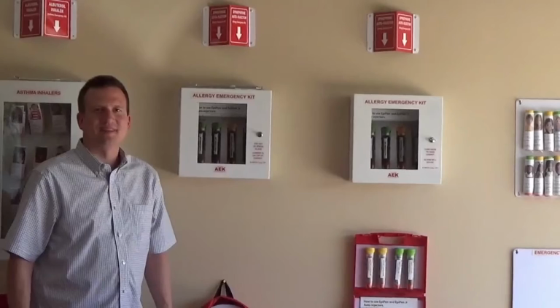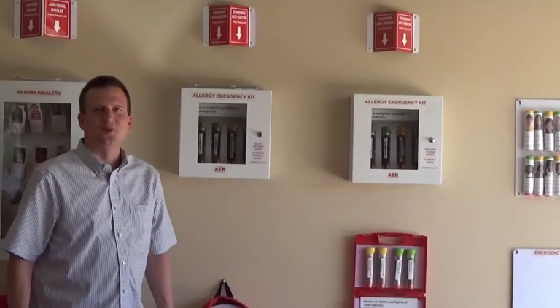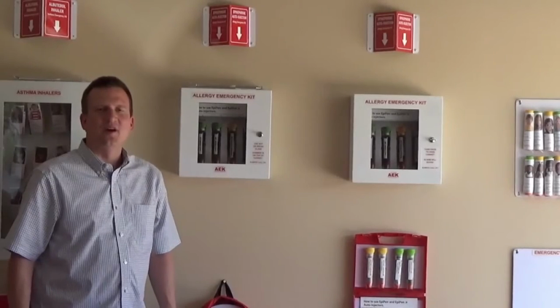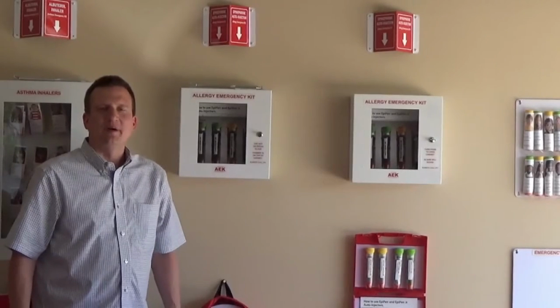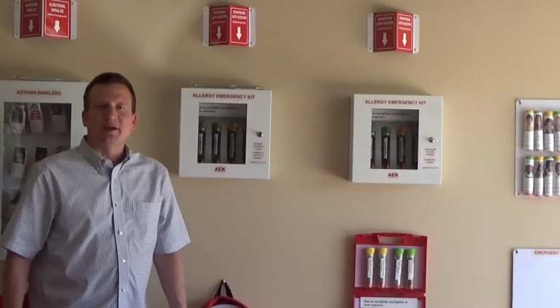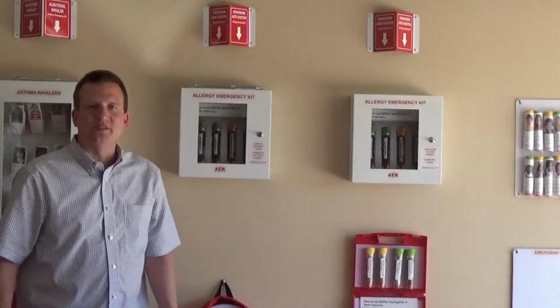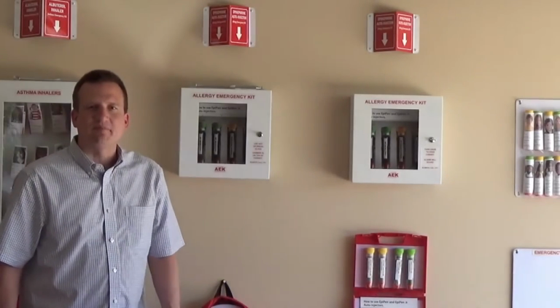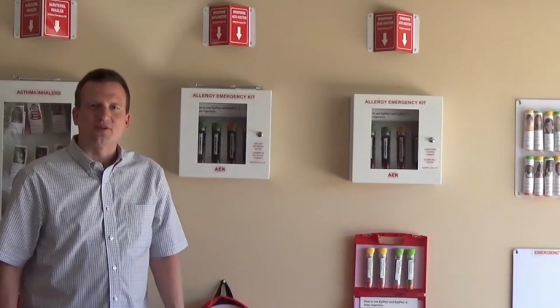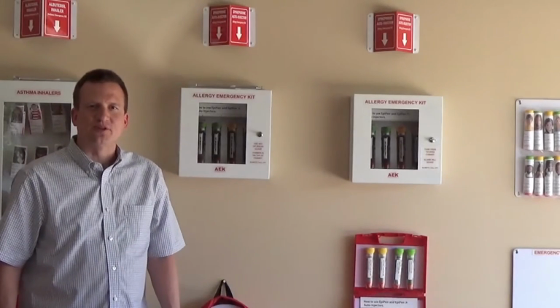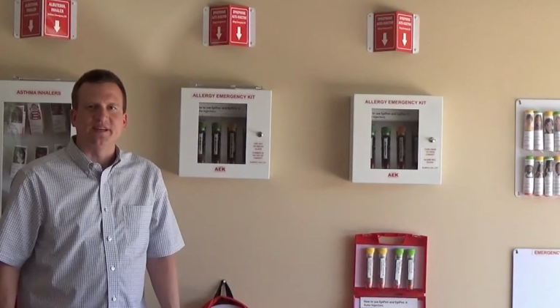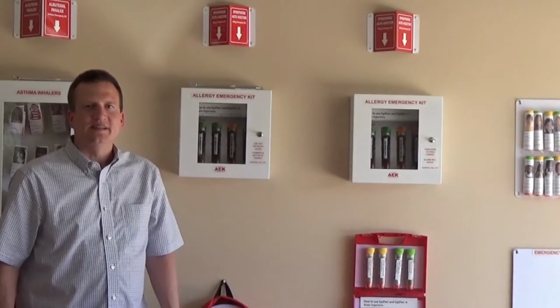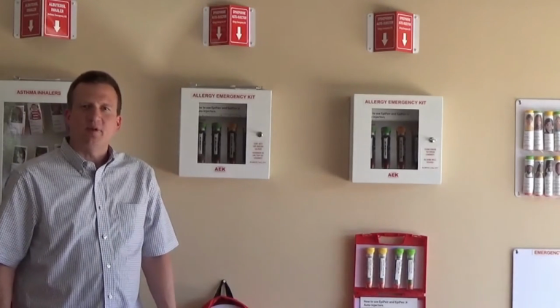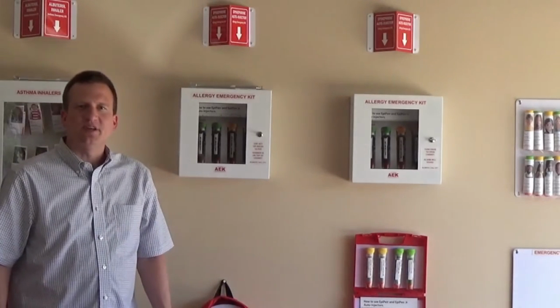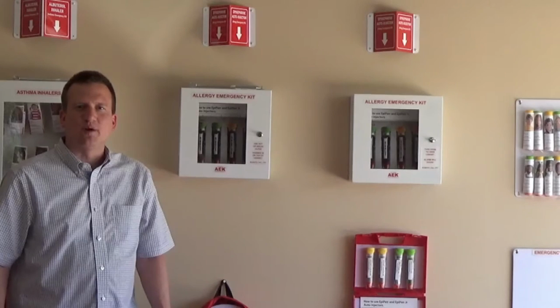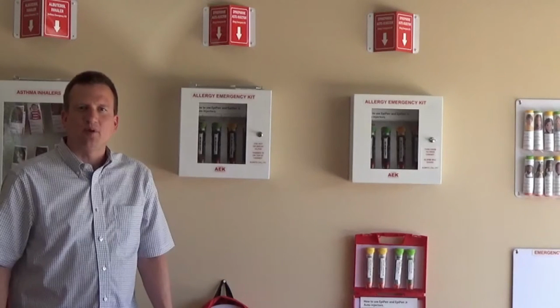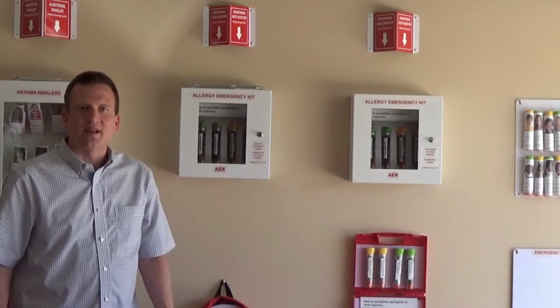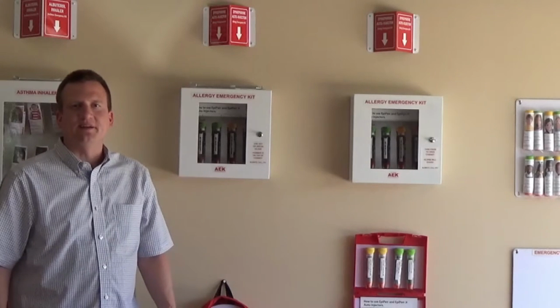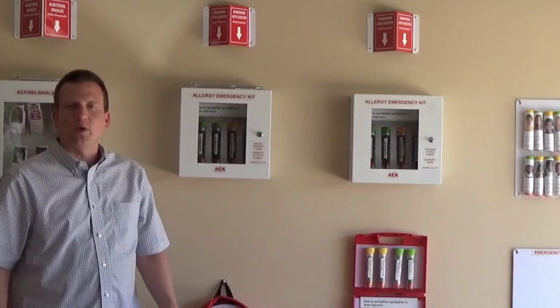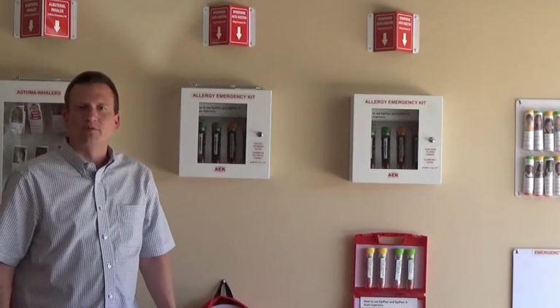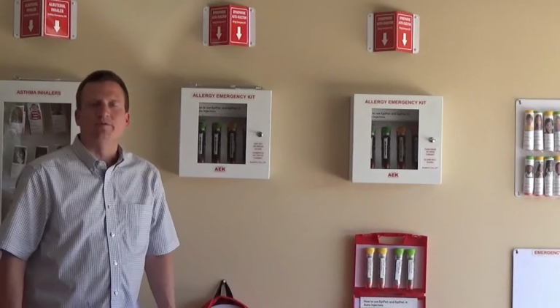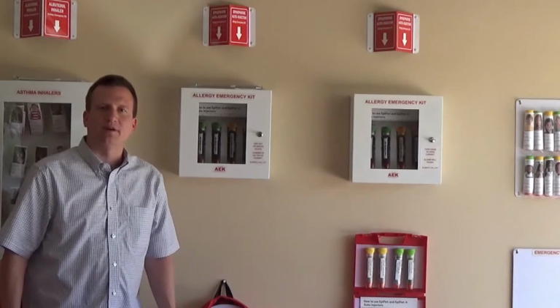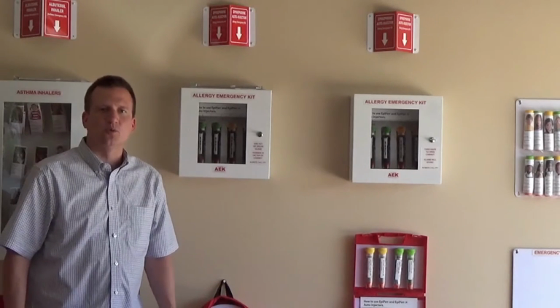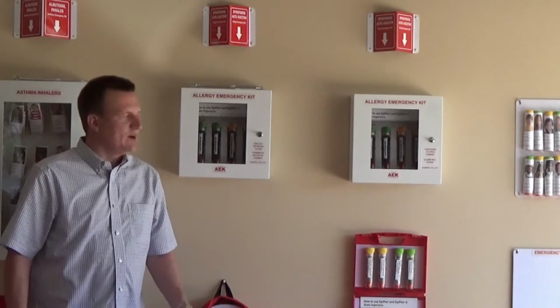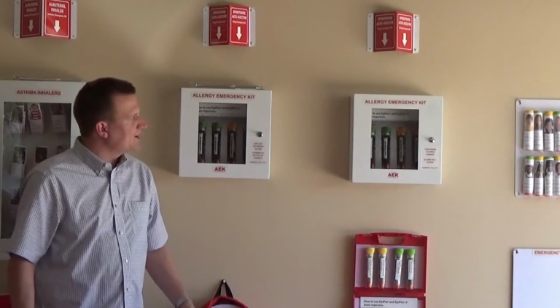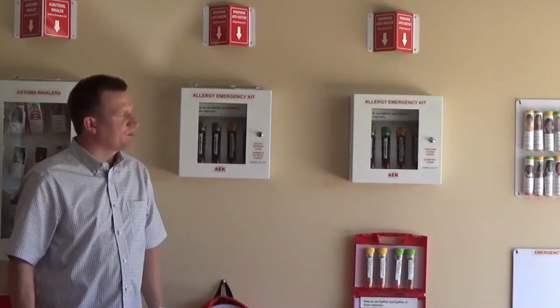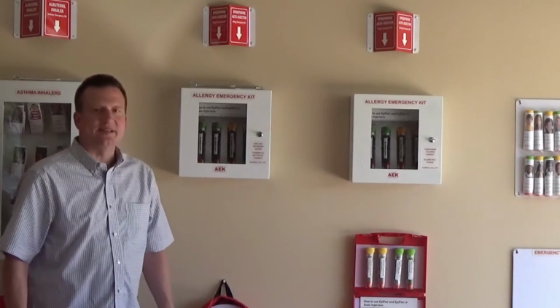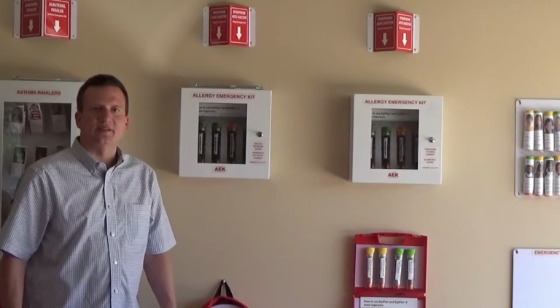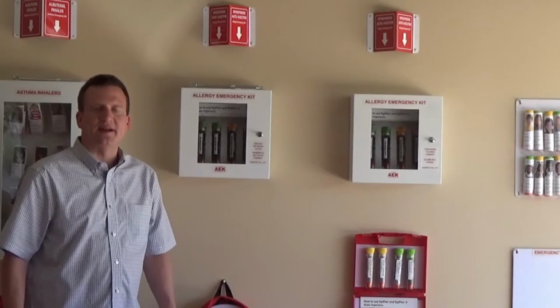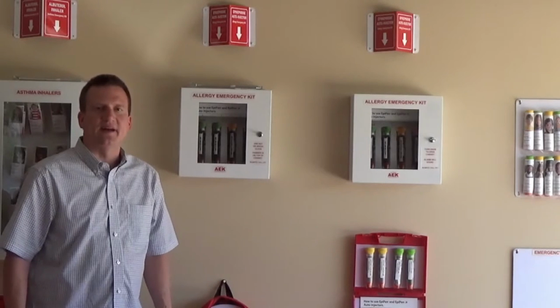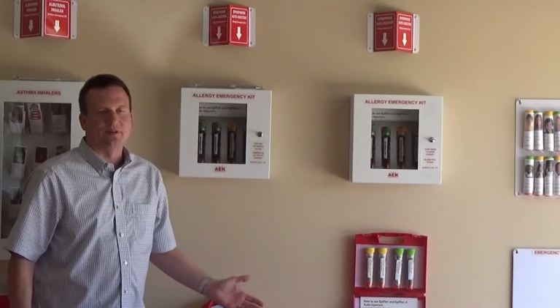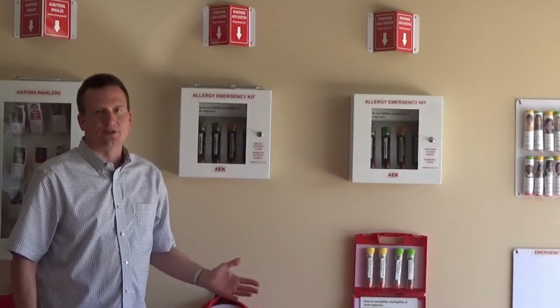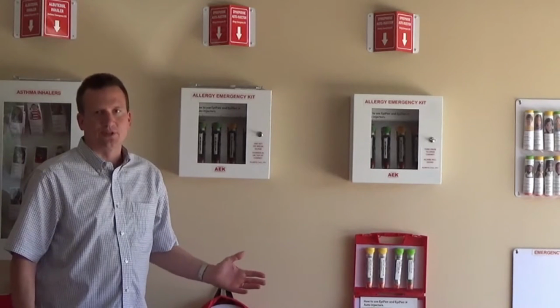Hello, my name is Brandon Wilson and I'm from Allergy Emergency Kit. Today I'm going to take you through our full product line and give you a quick overview of all of our school products for protecting asthmatic and severely allergic children.